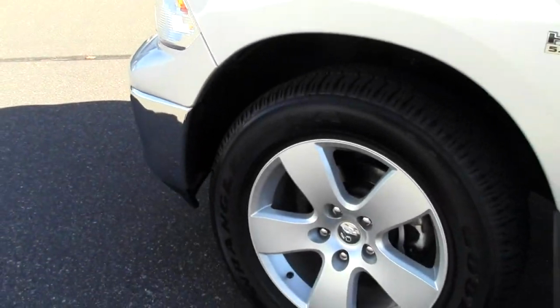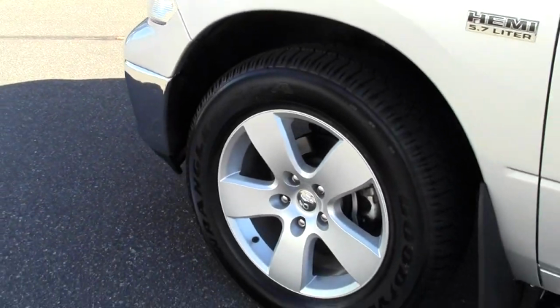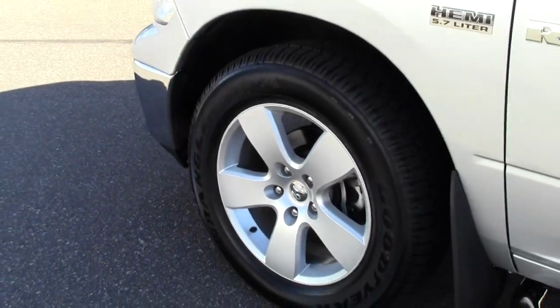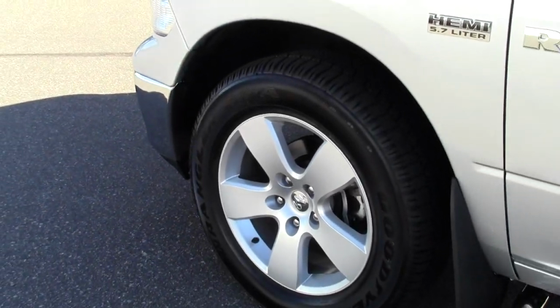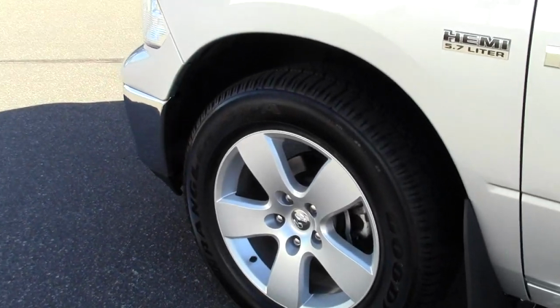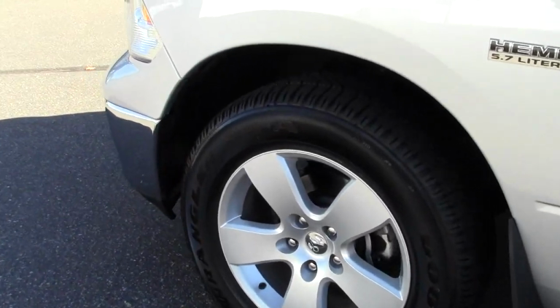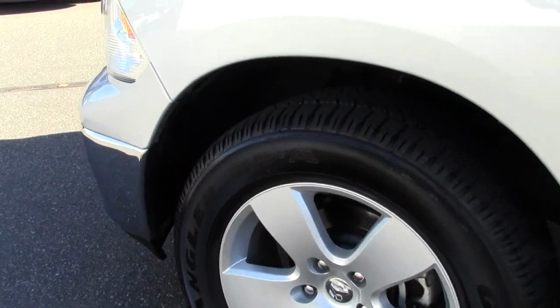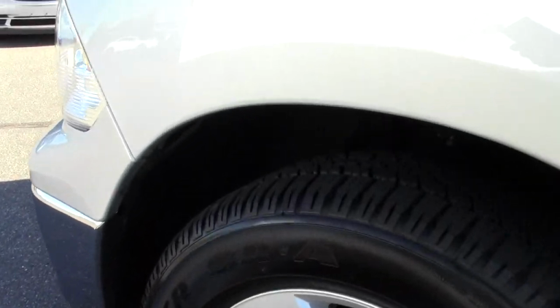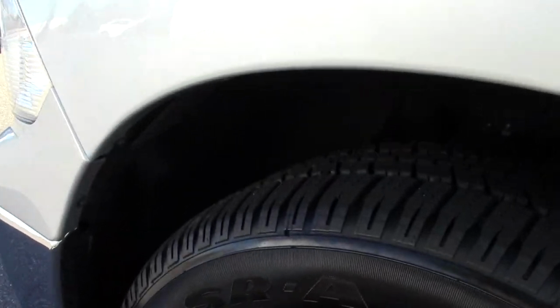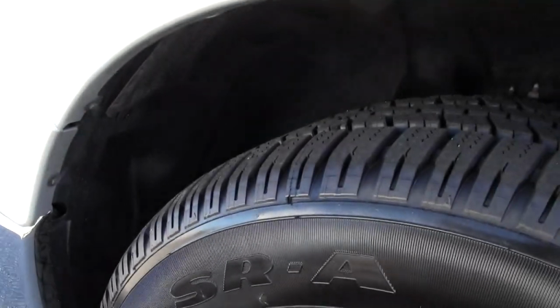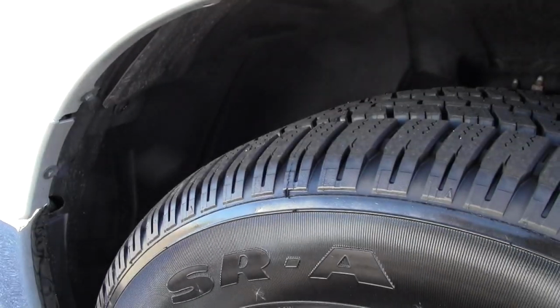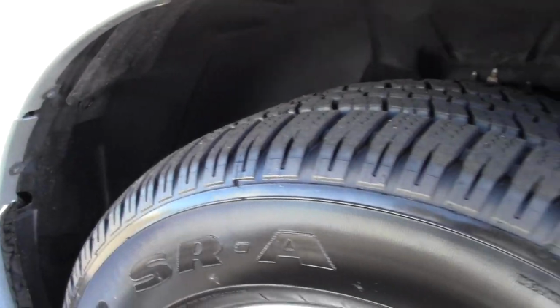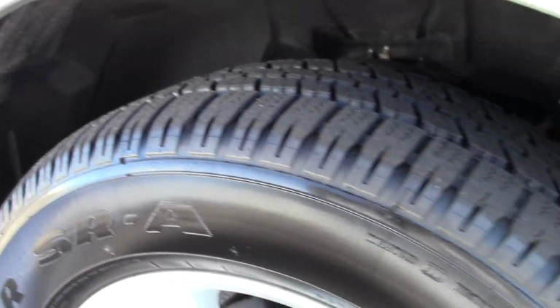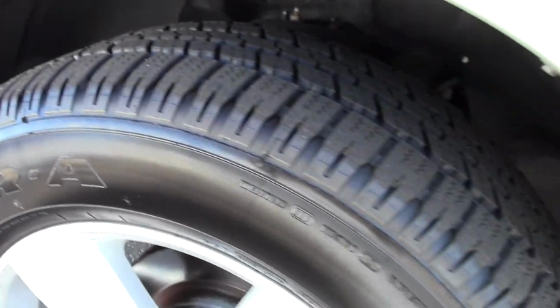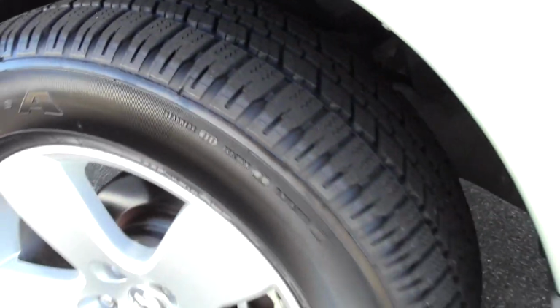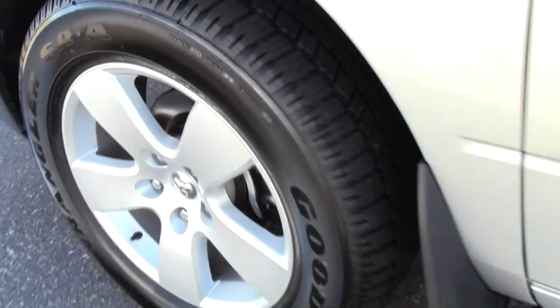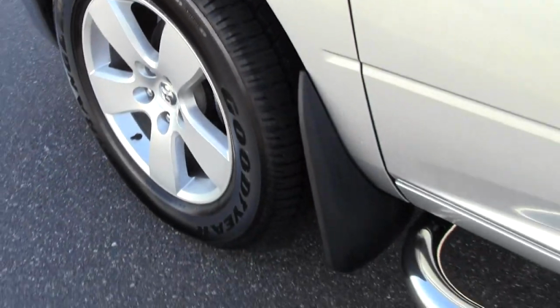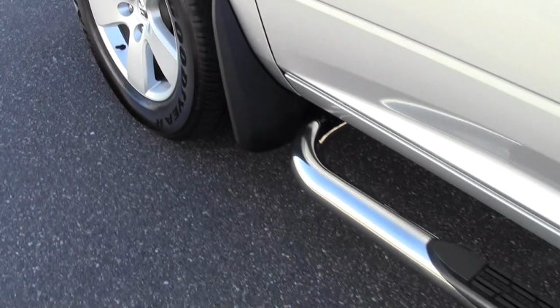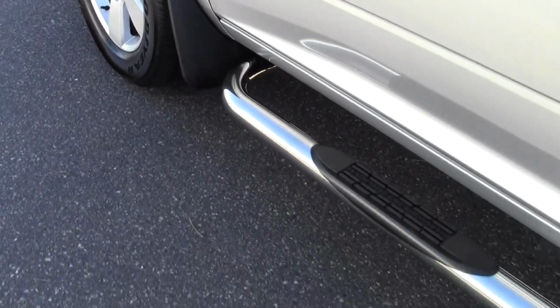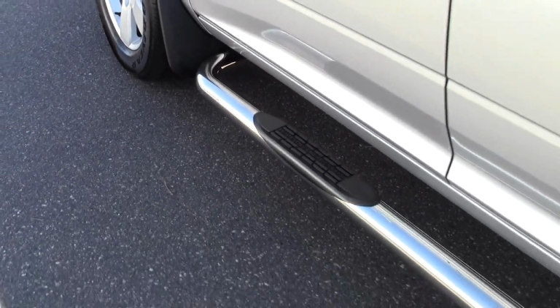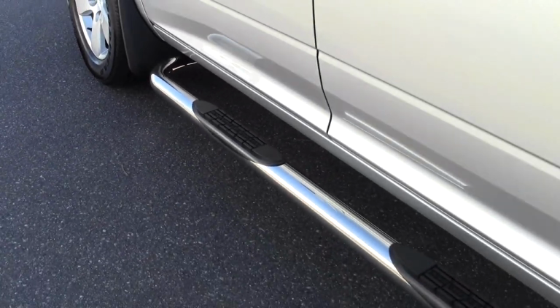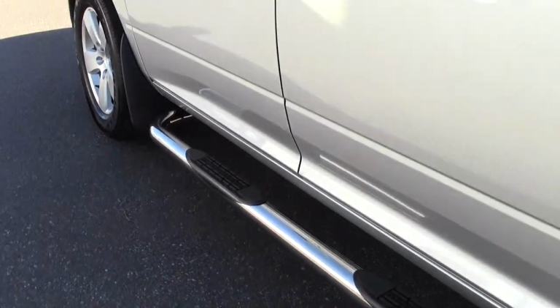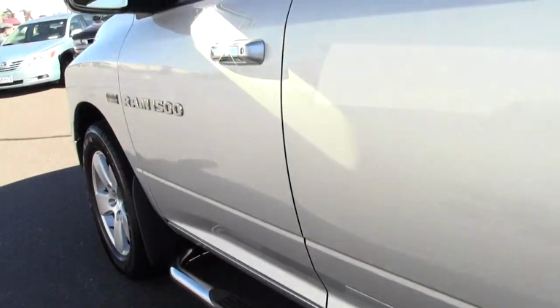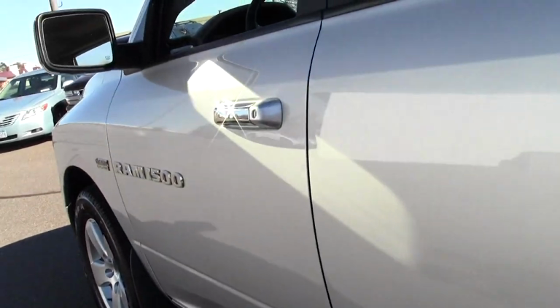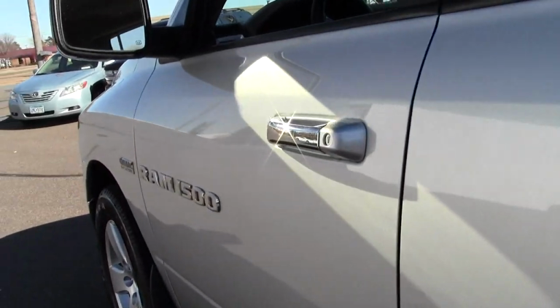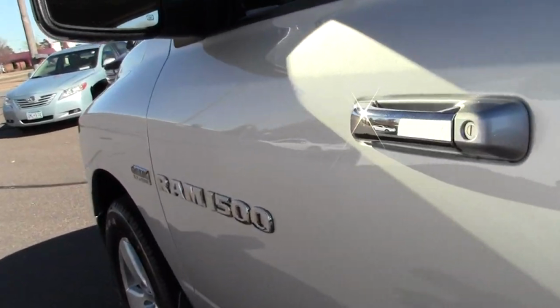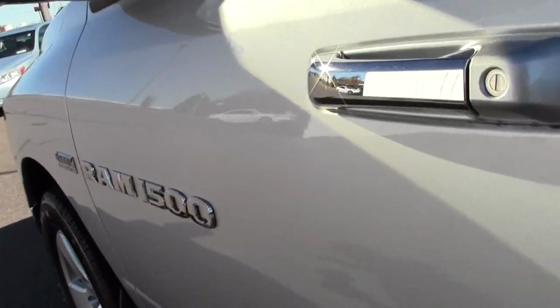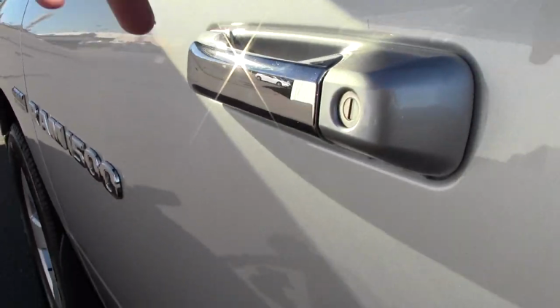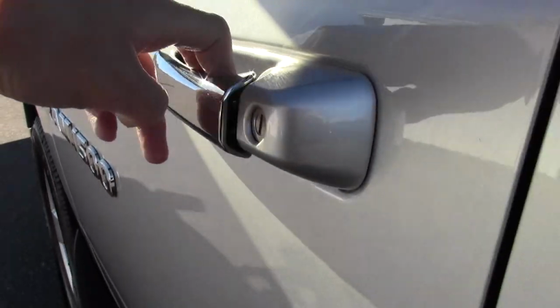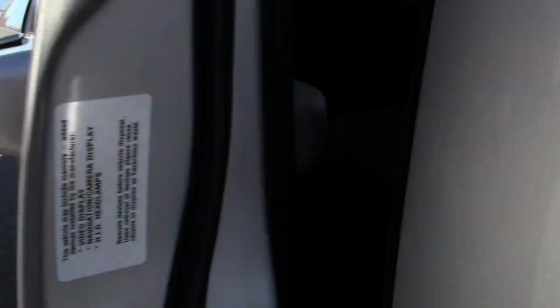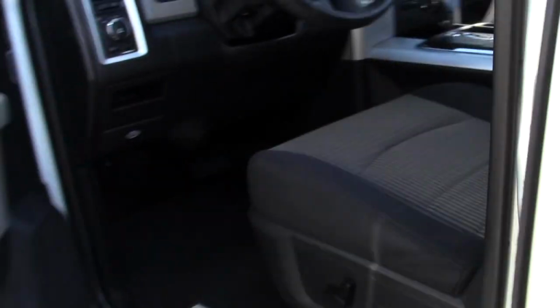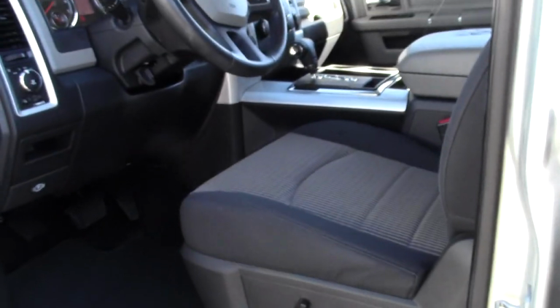If you have any questions, feel free to call us at 866-455-7638. Chrome side steps — let's take a look inside.